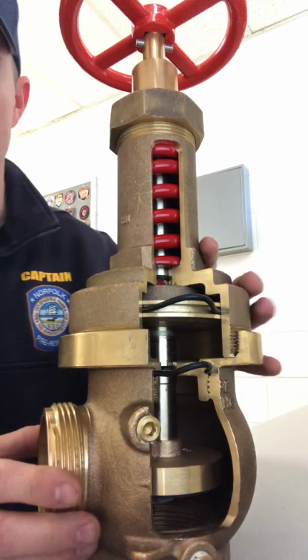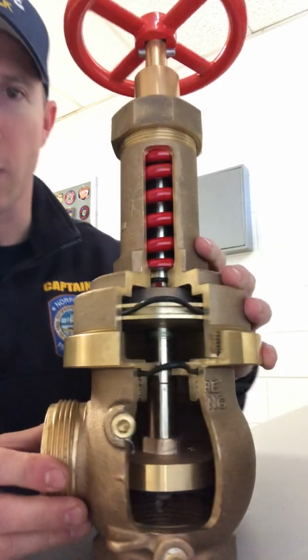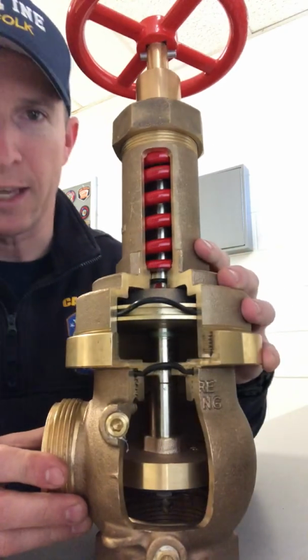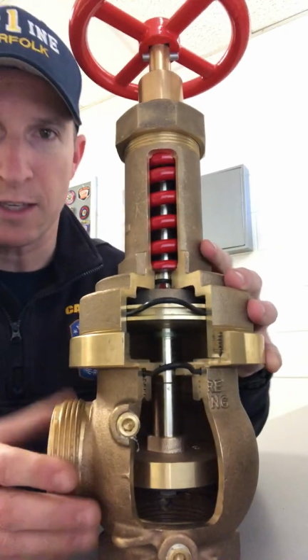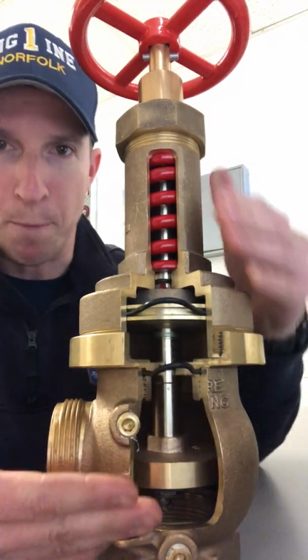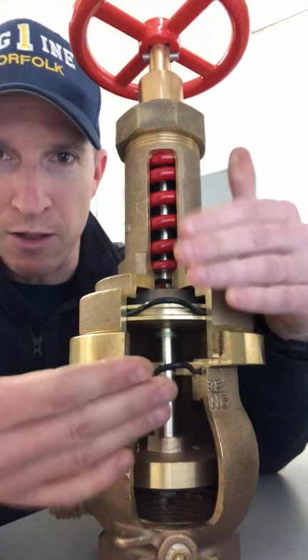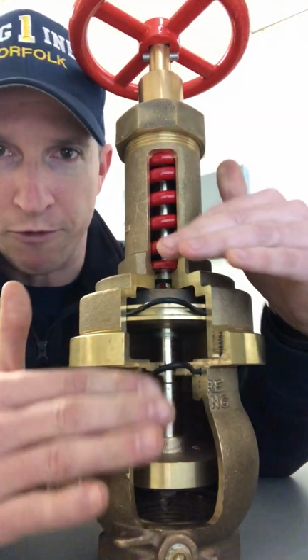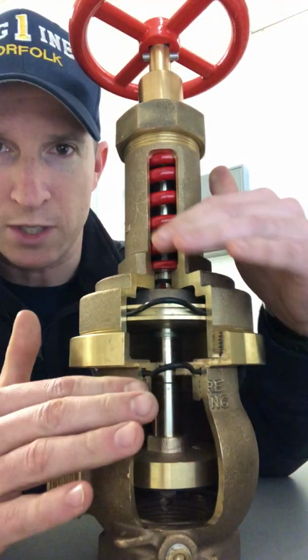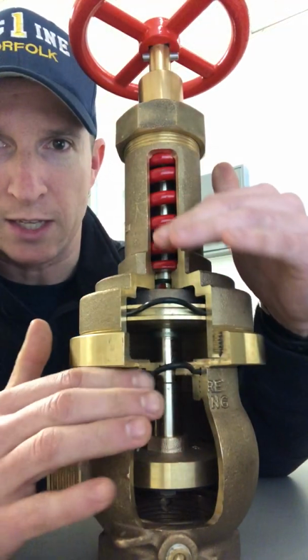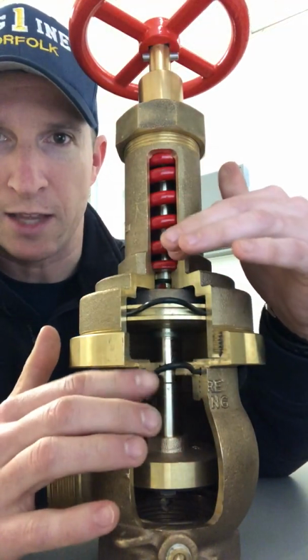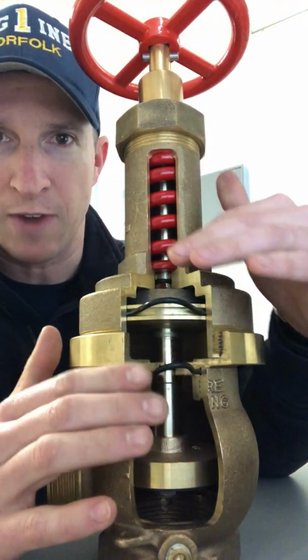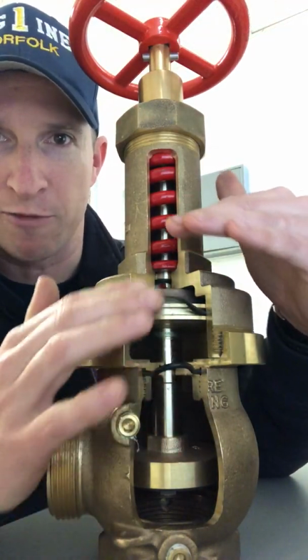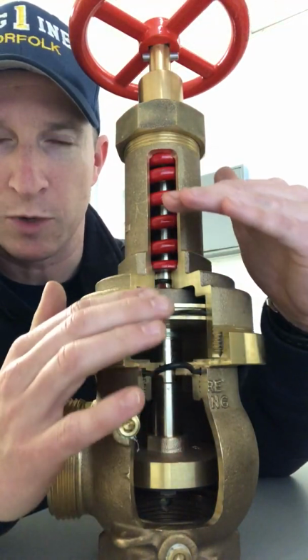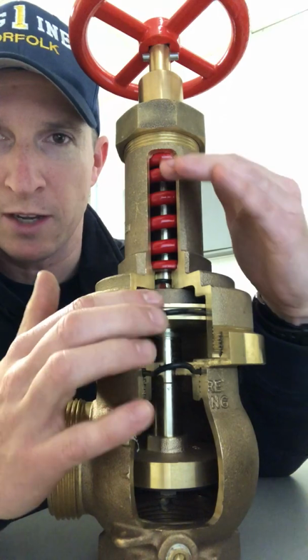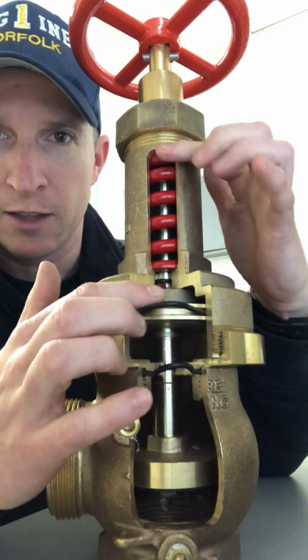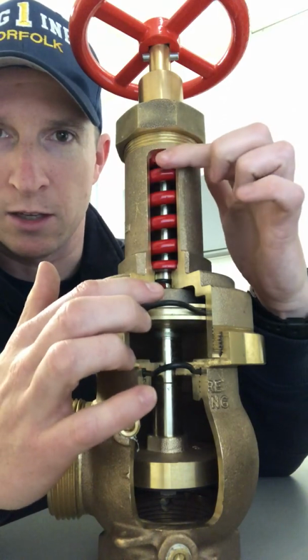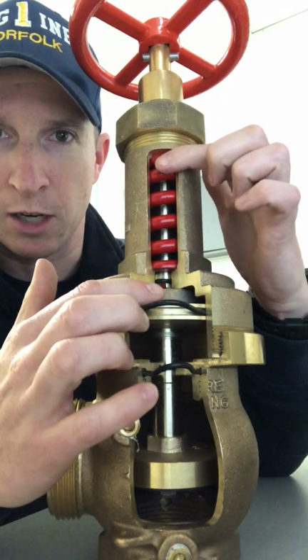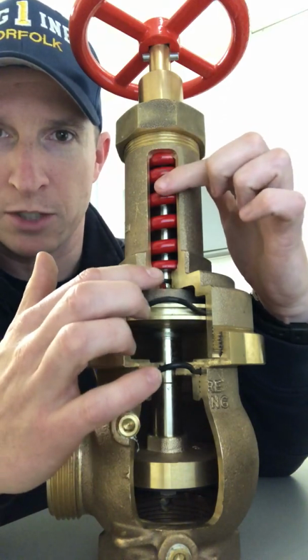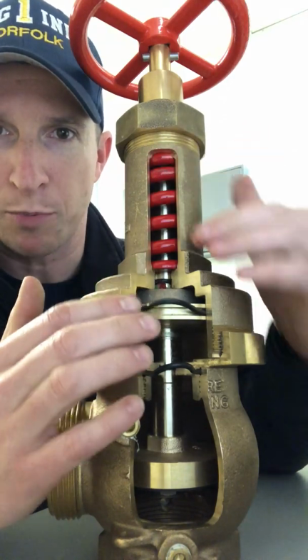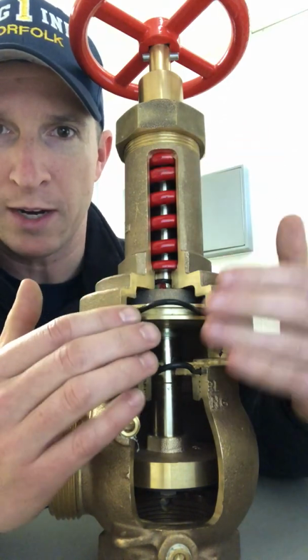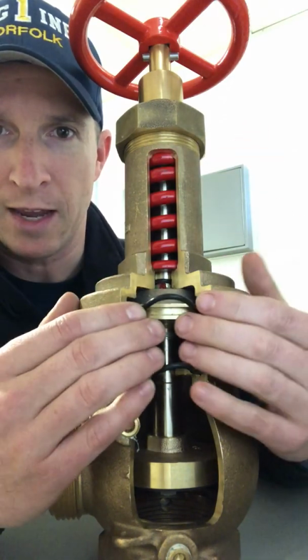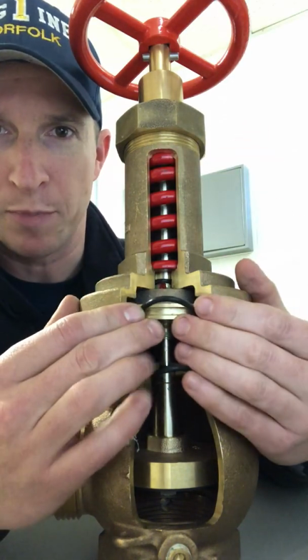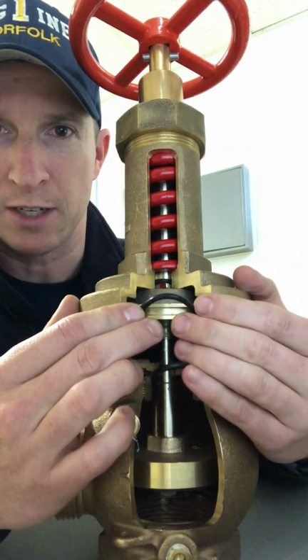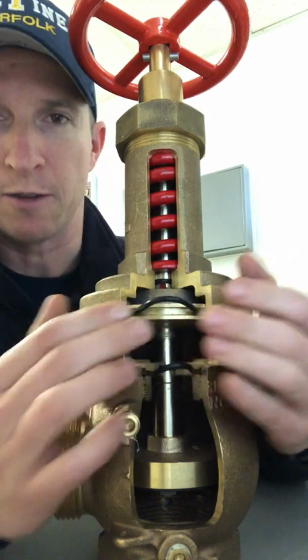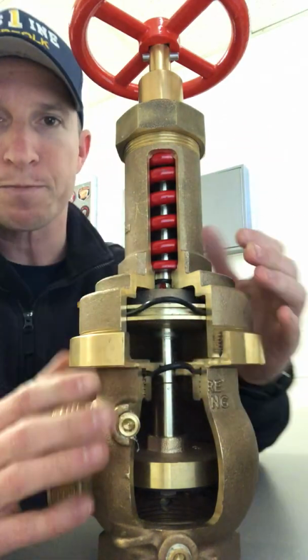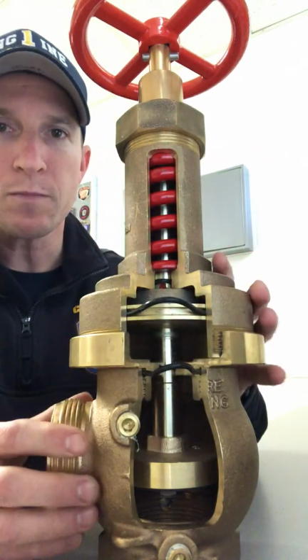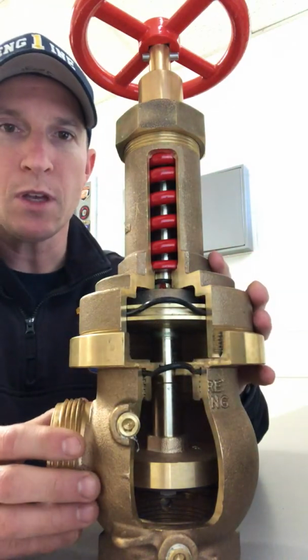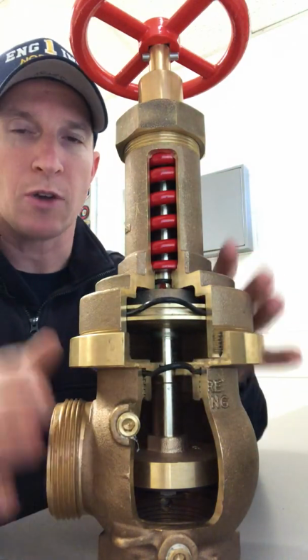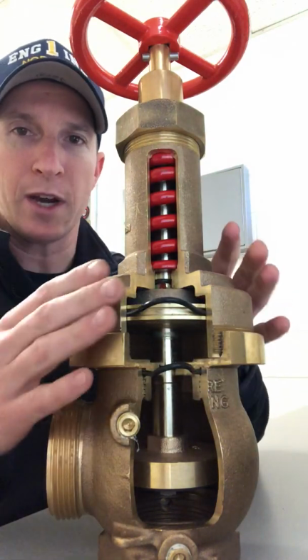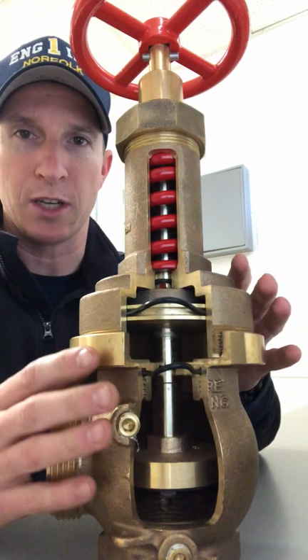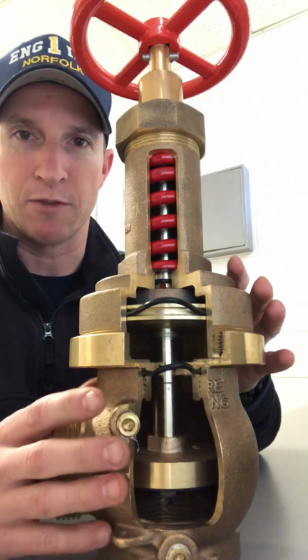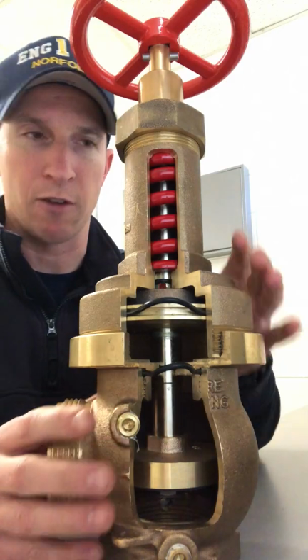So it's a balance of forces inside this valve between the compression of the spring and the piston. How would I adjust this valve?